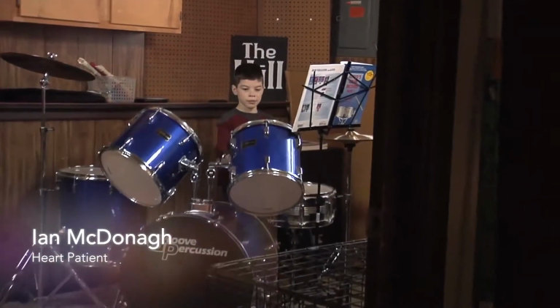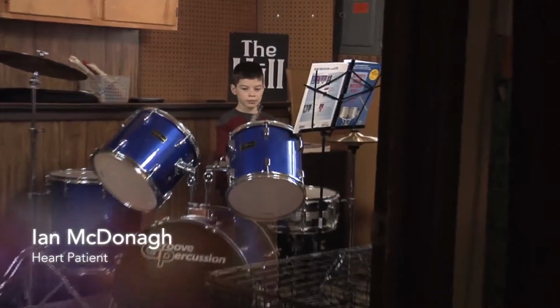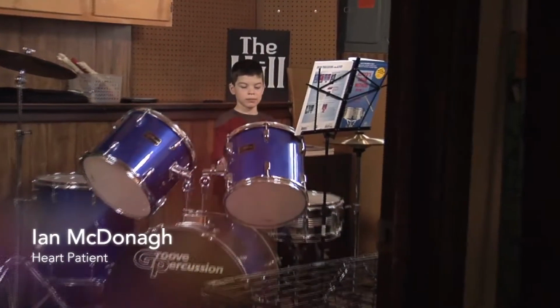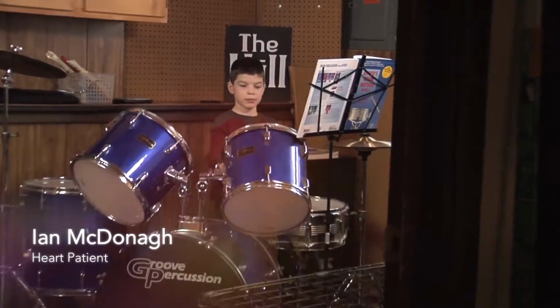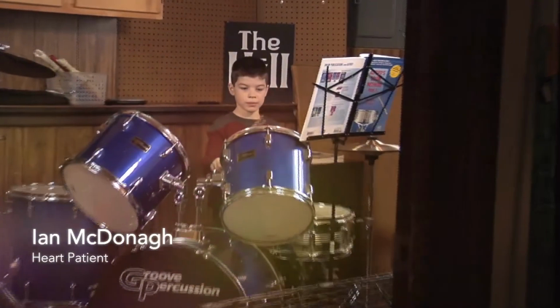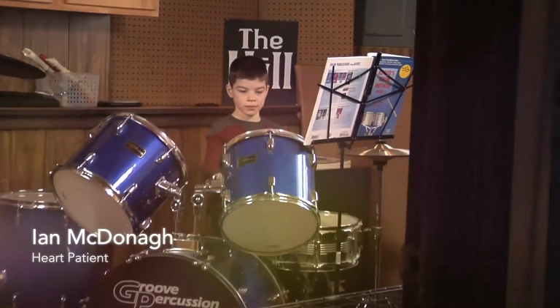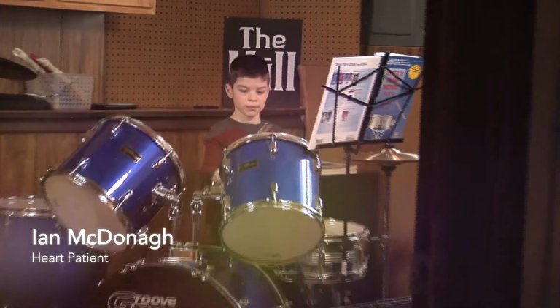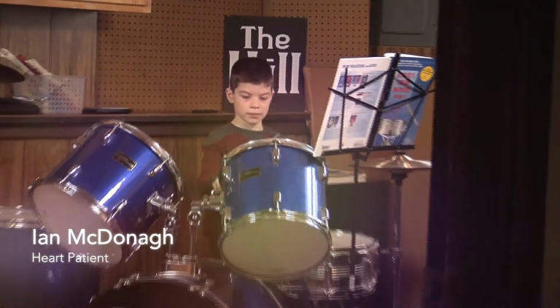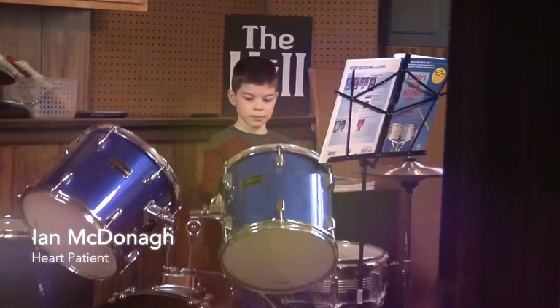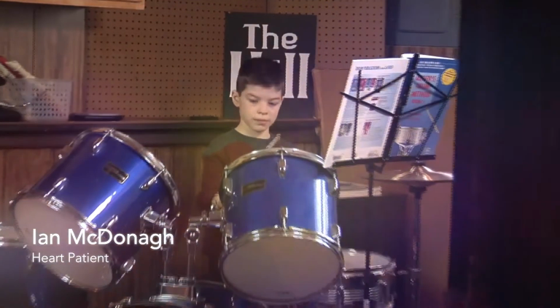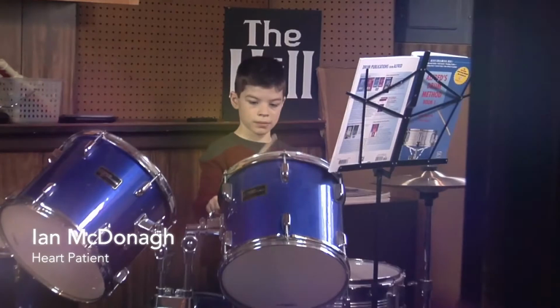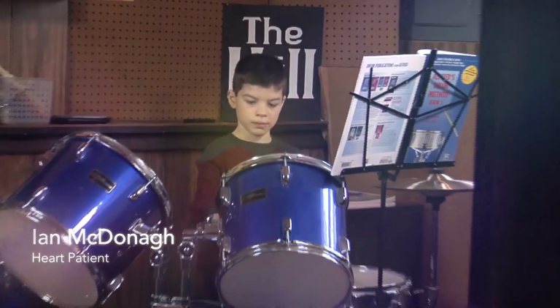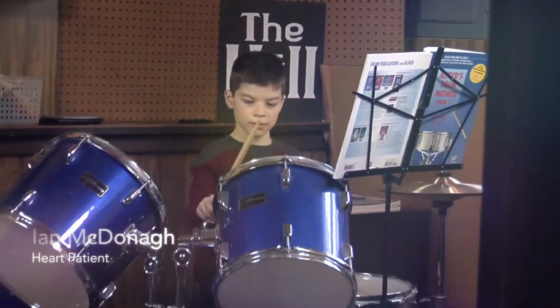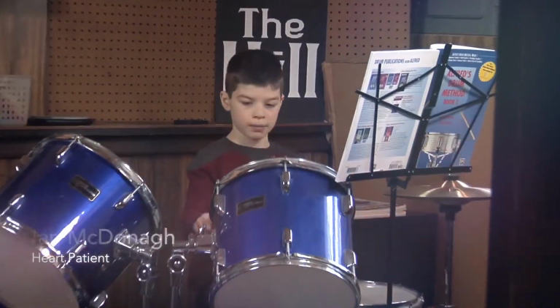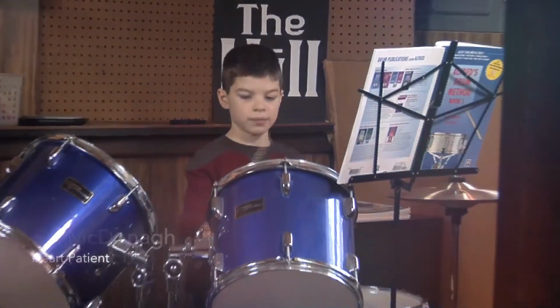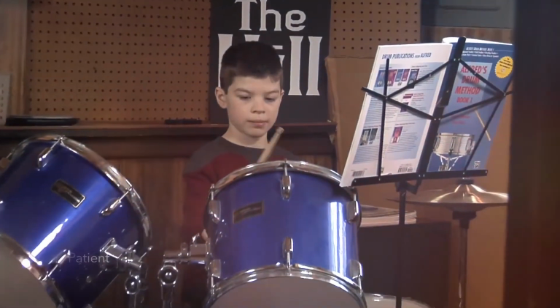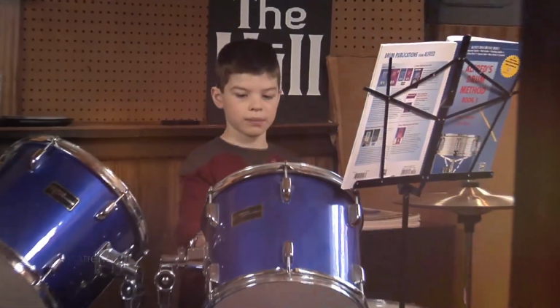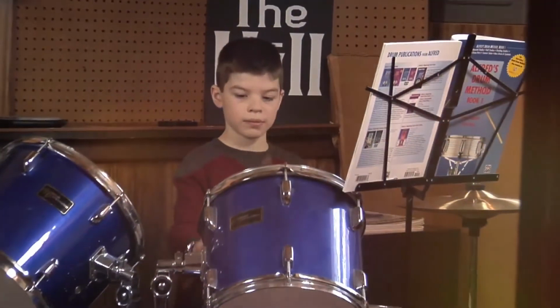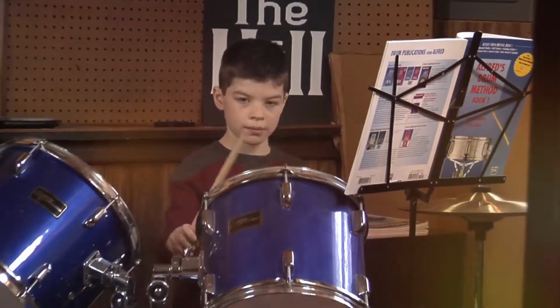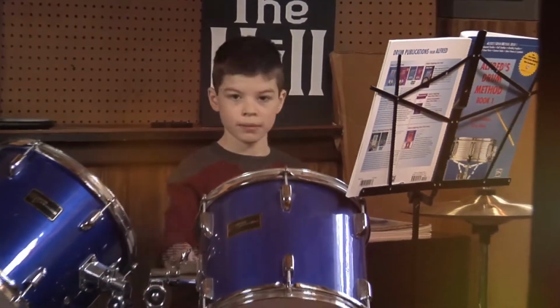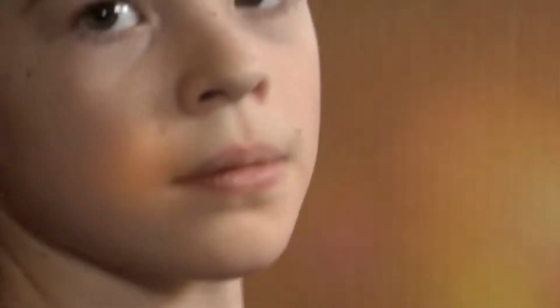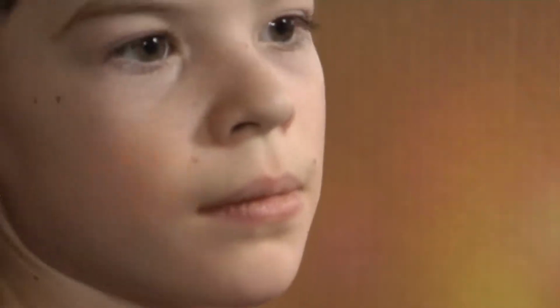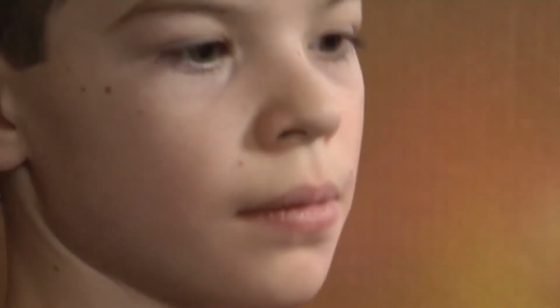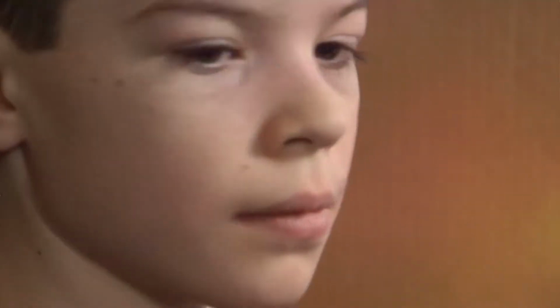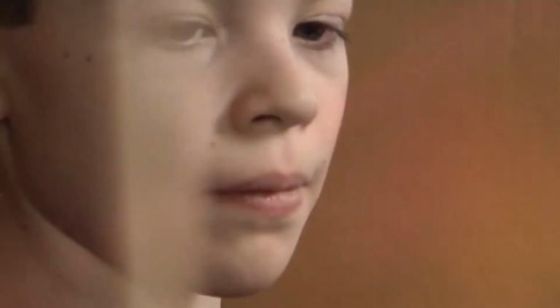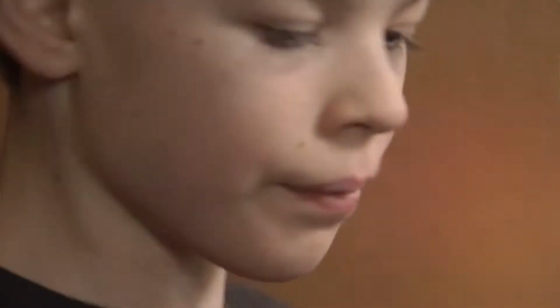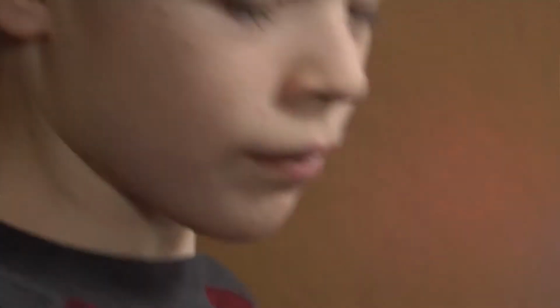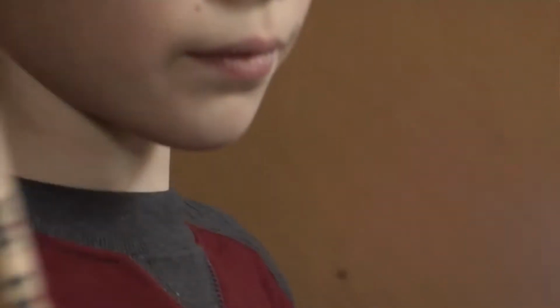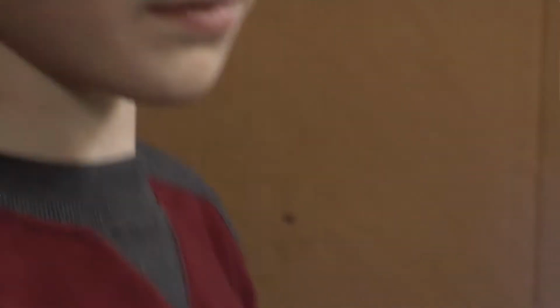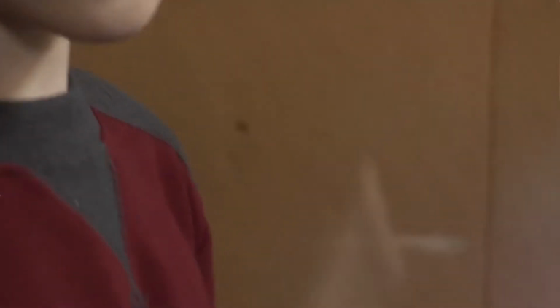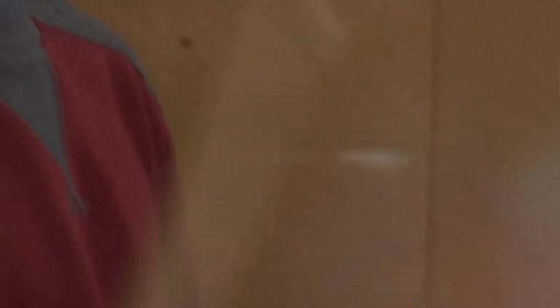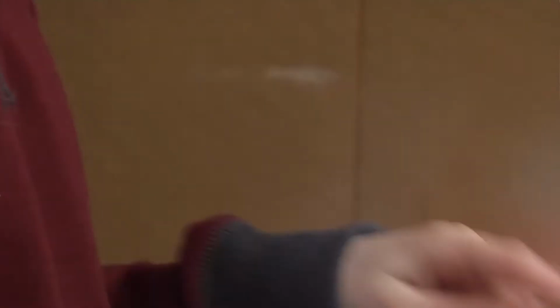I started playing them five months ago and I want to play them because I want to be in the sixth grade band.